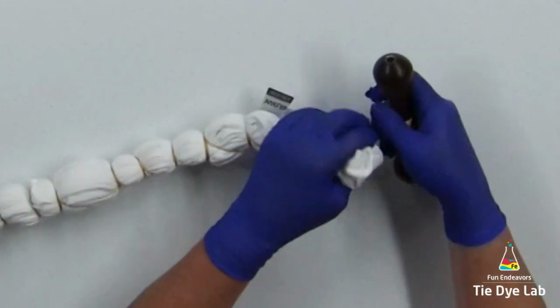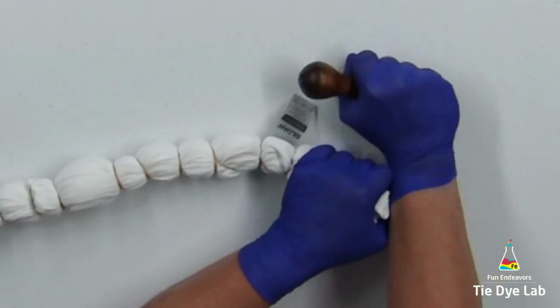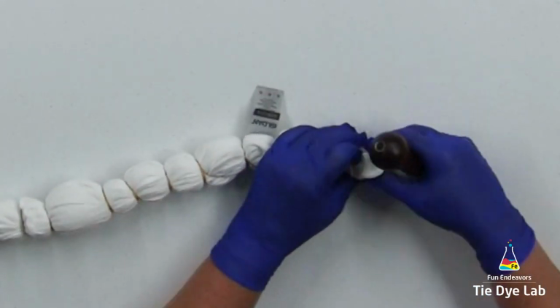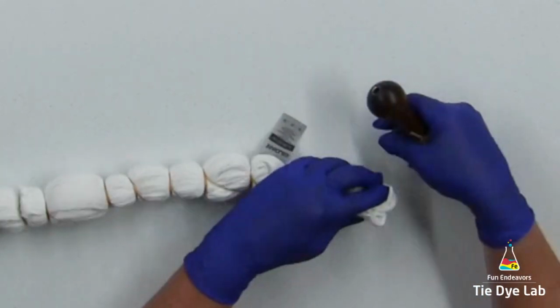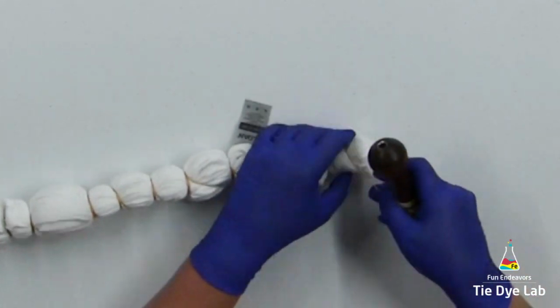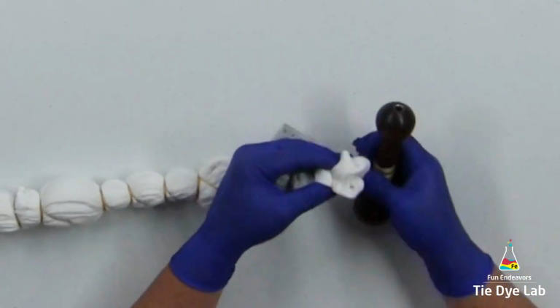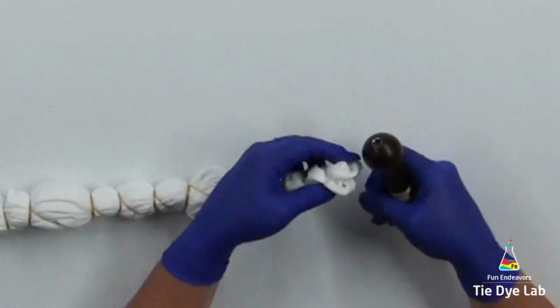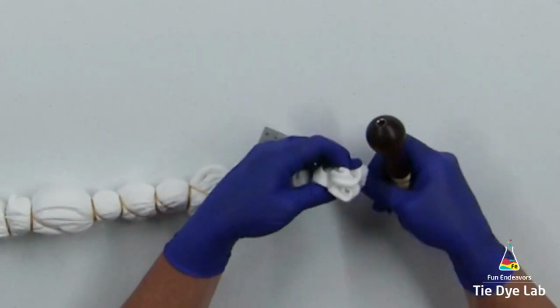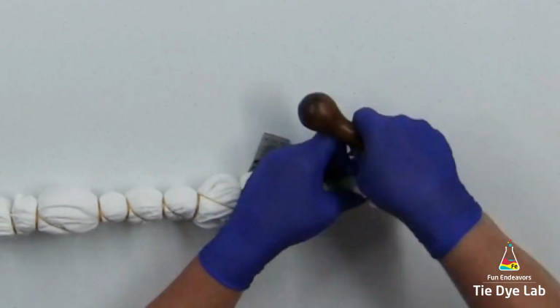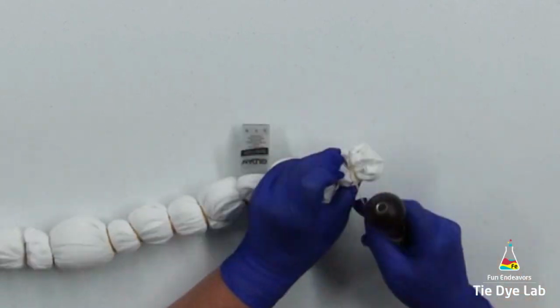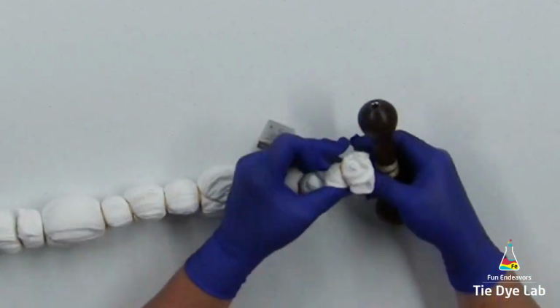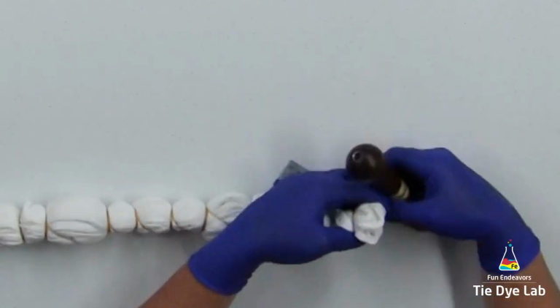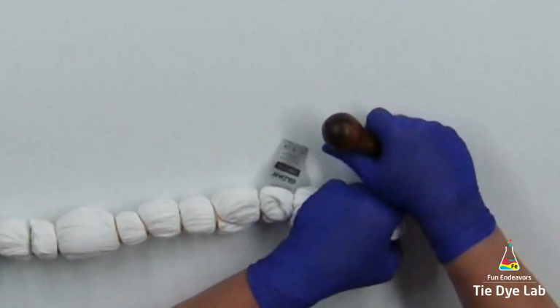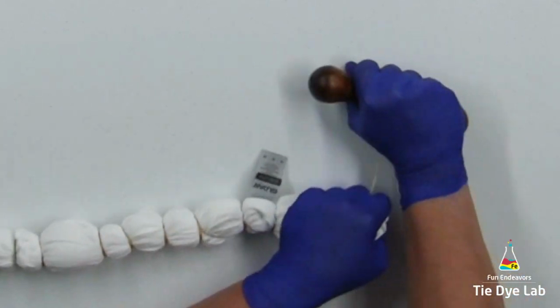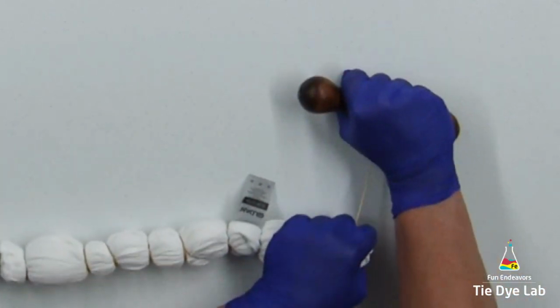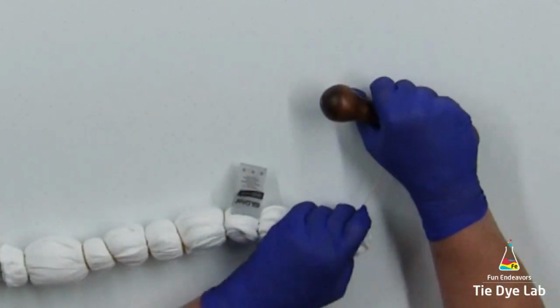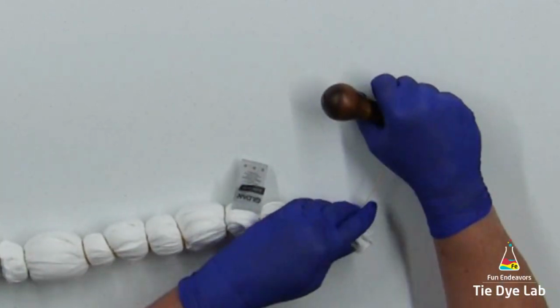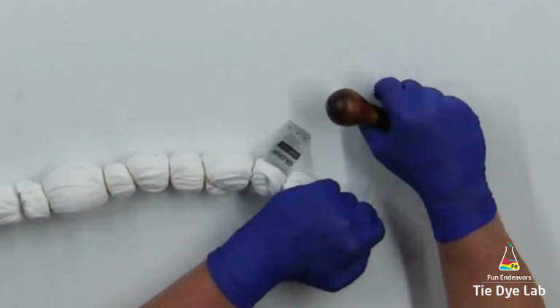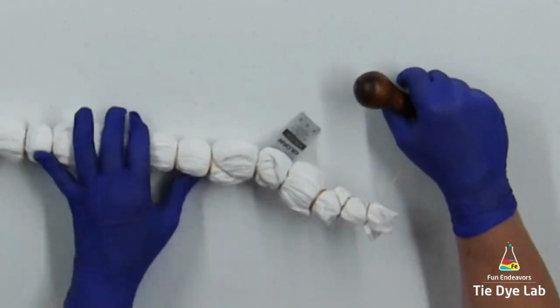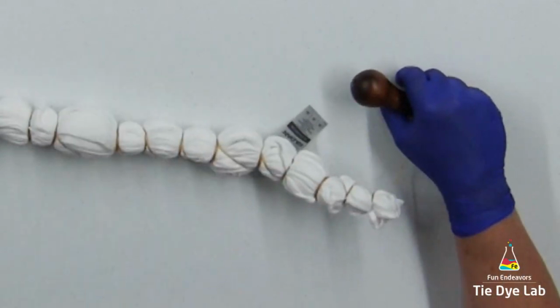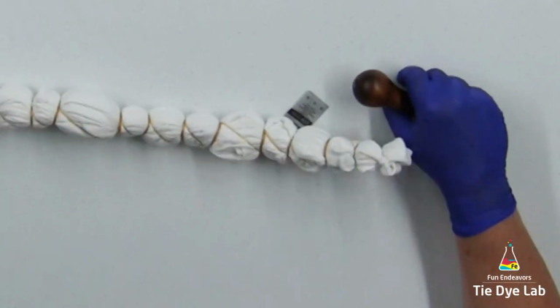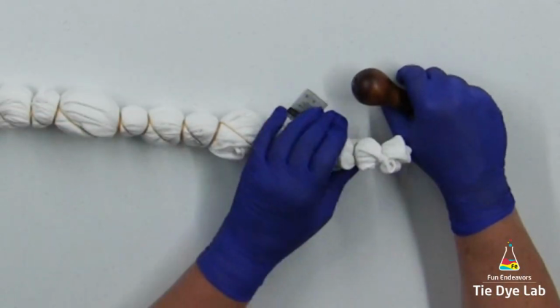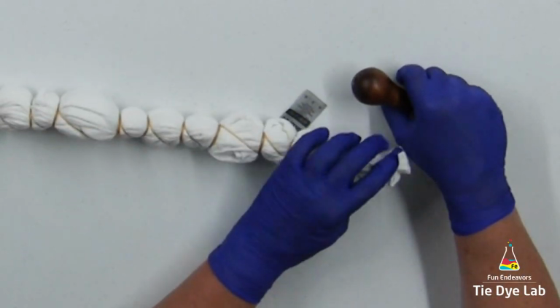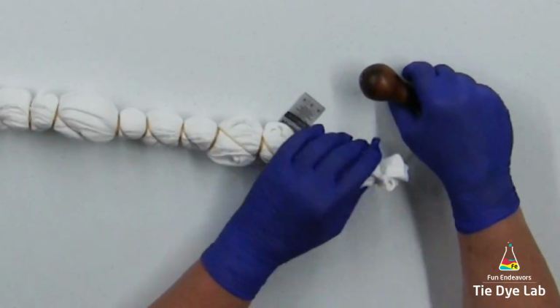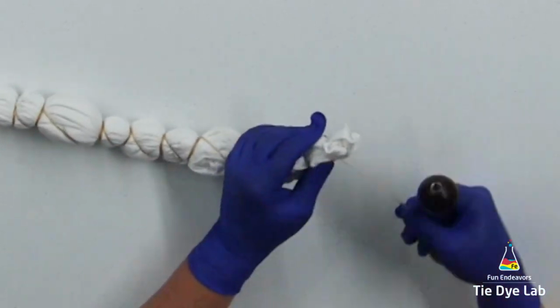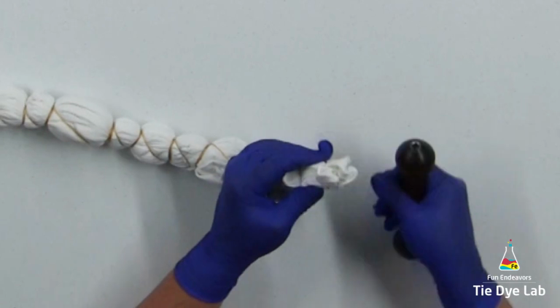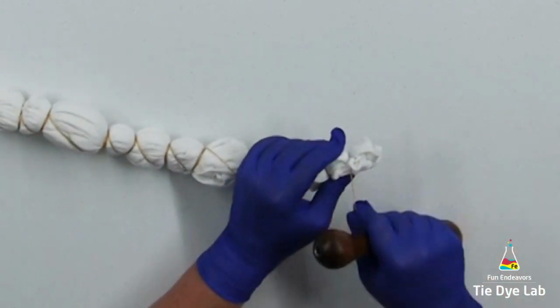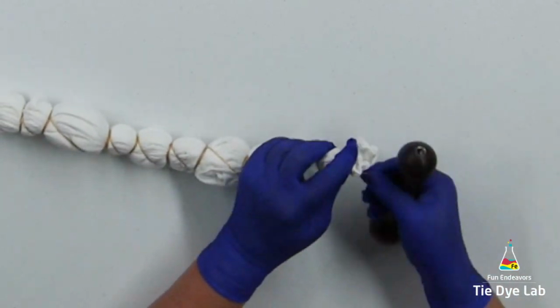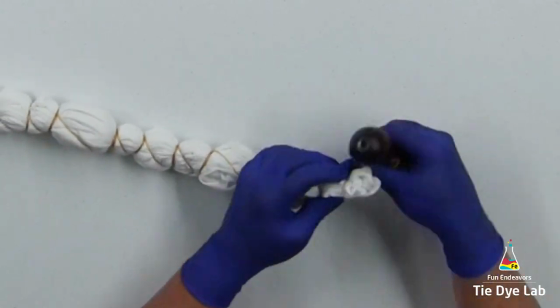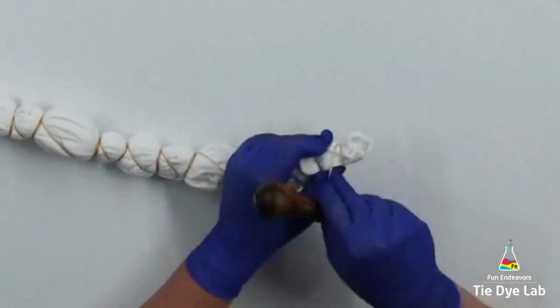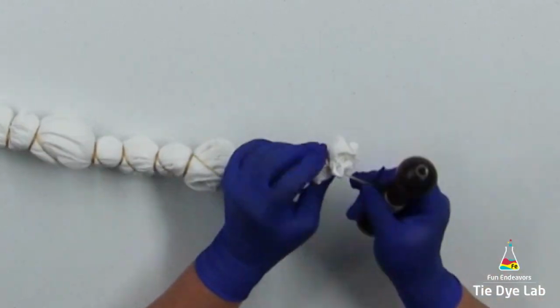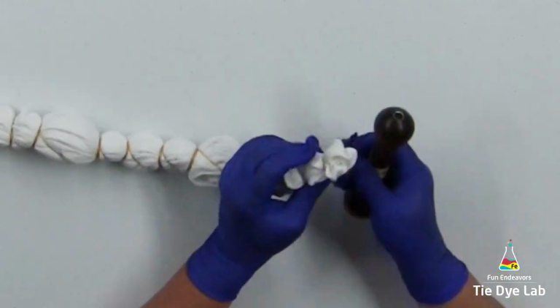So when I get close to the center area, I want to make sure I don't make this portion too perfect. I don't want this geode to end up looking like a bullseye.